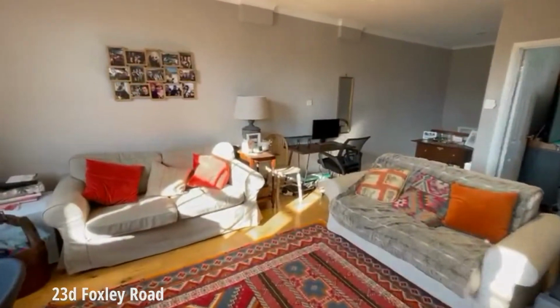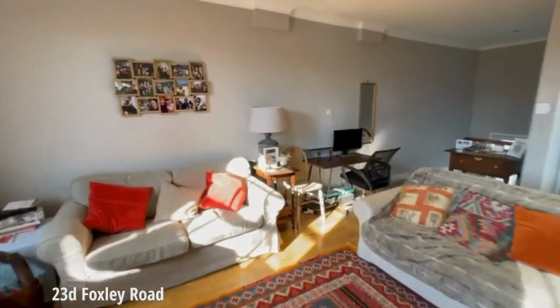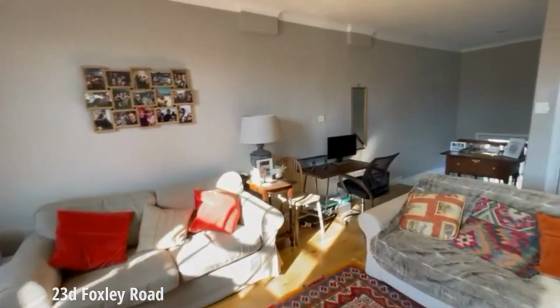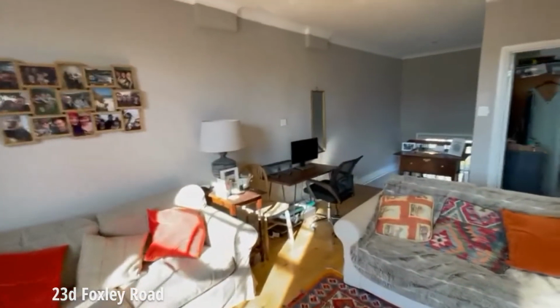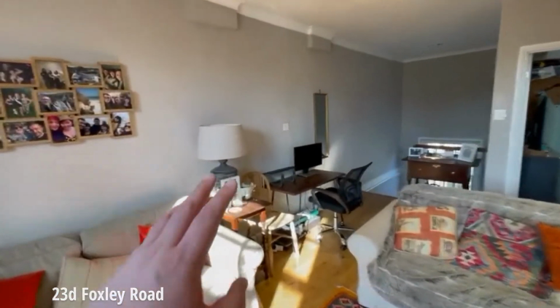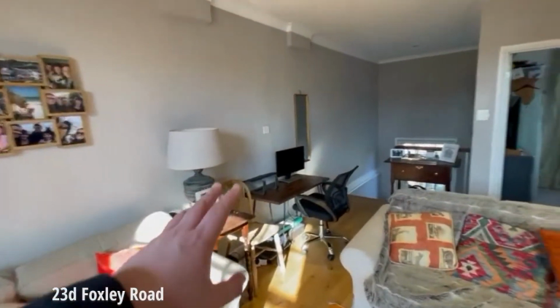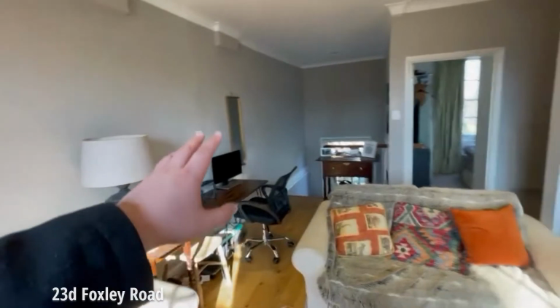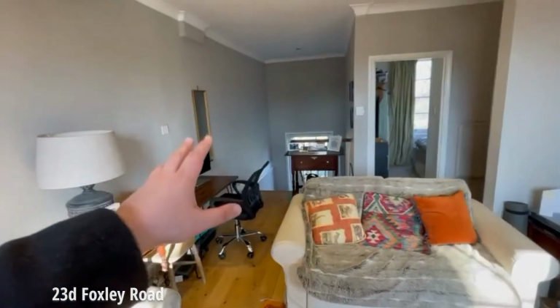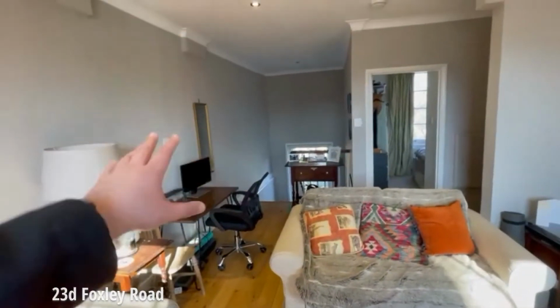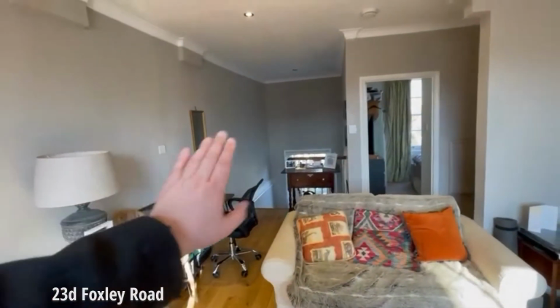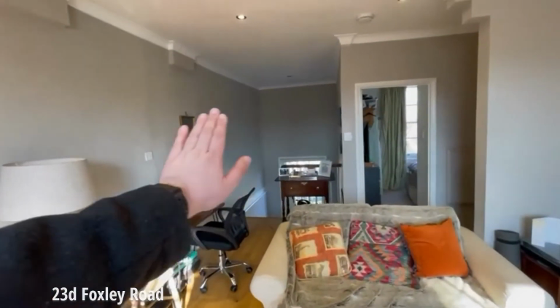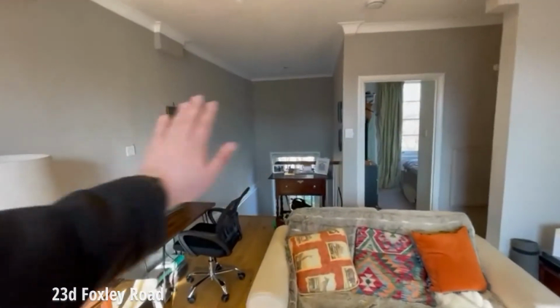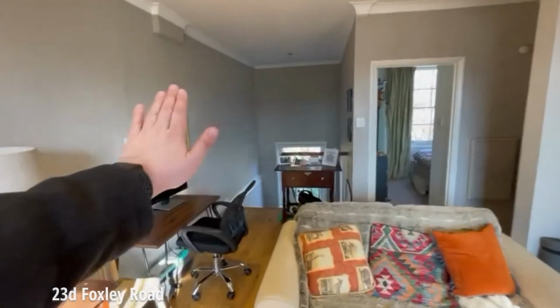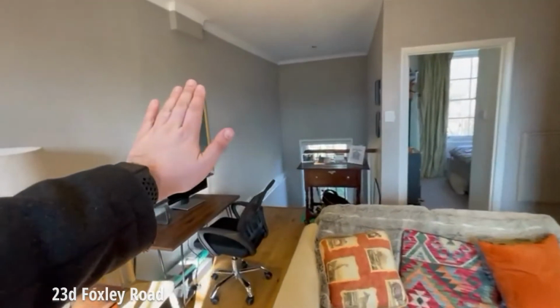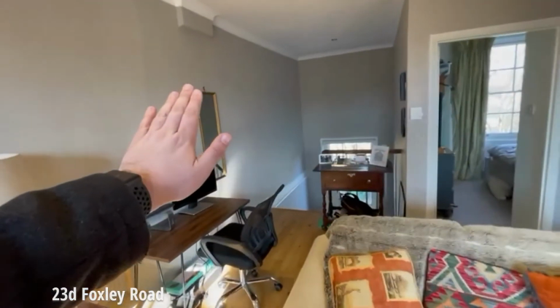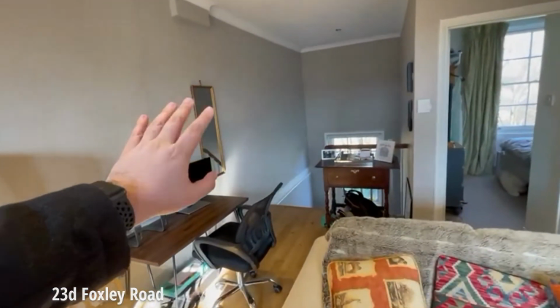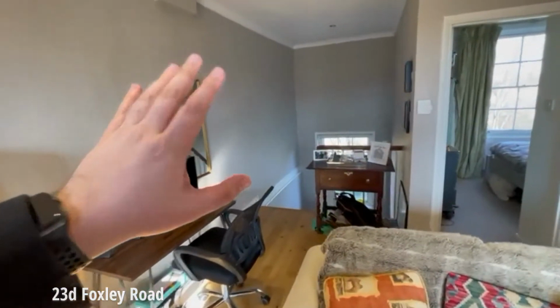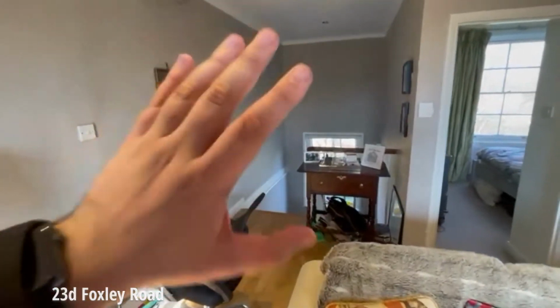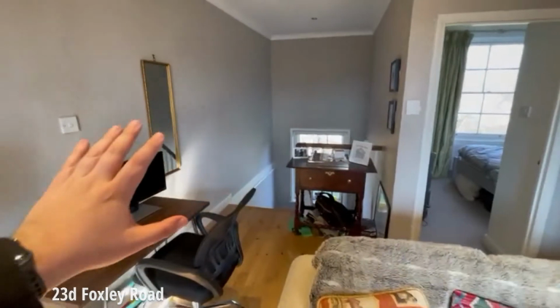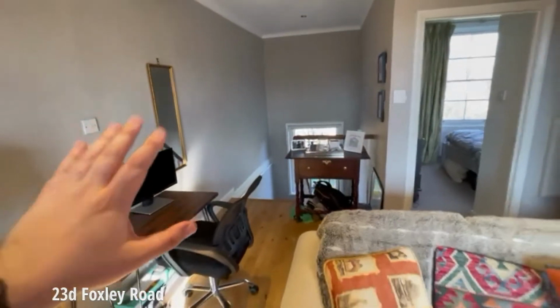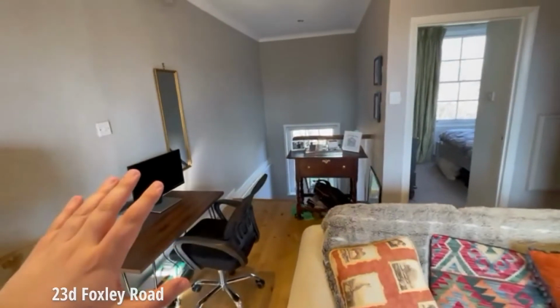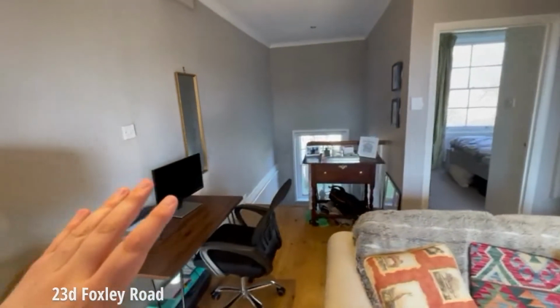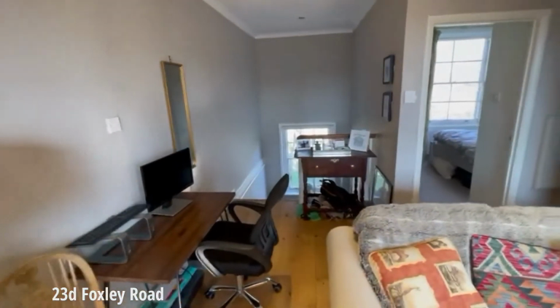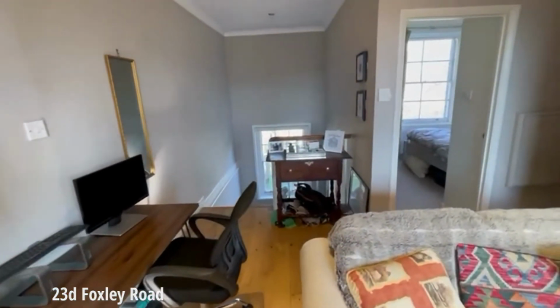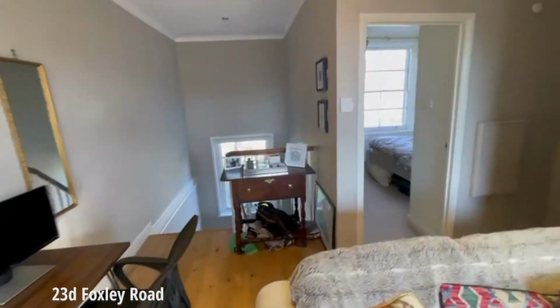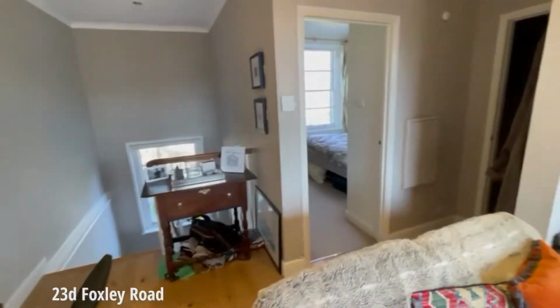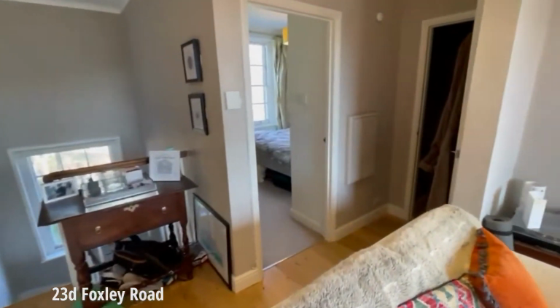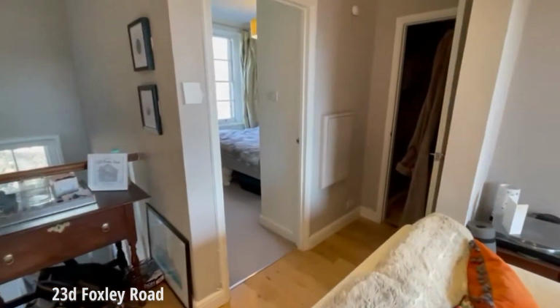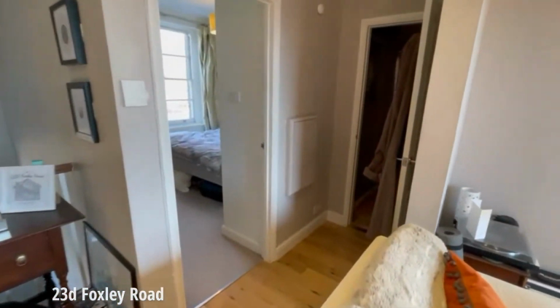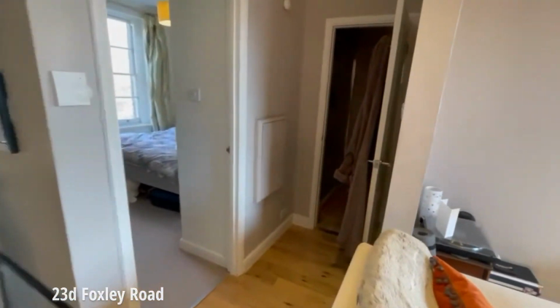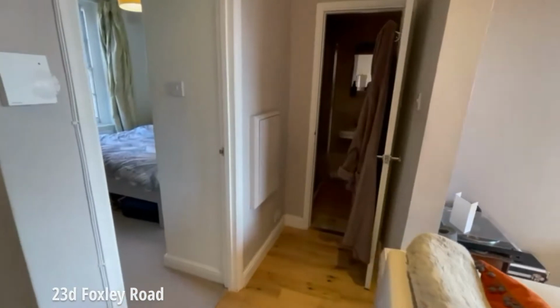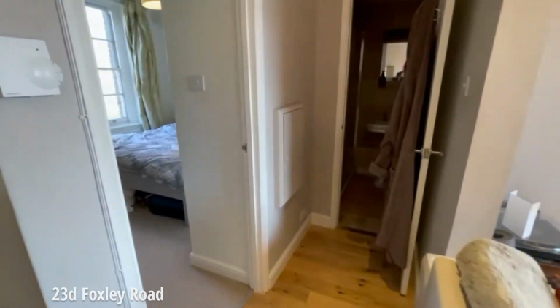Most of these don't have this staircase internally — the door is normally here — so this has really just opened up the light and the space. I'll show you the bedroom next.